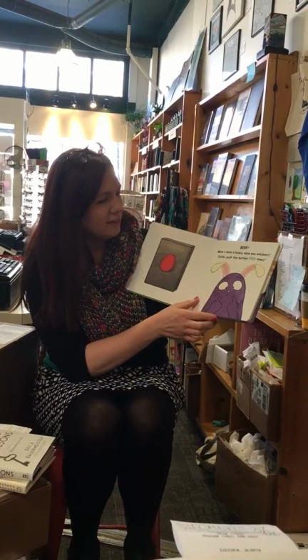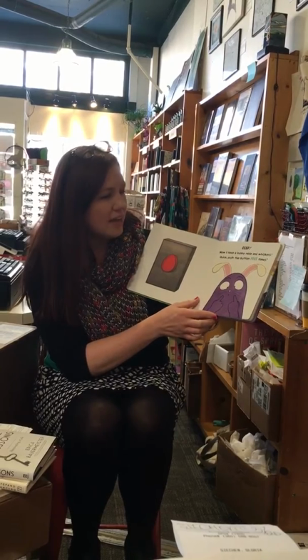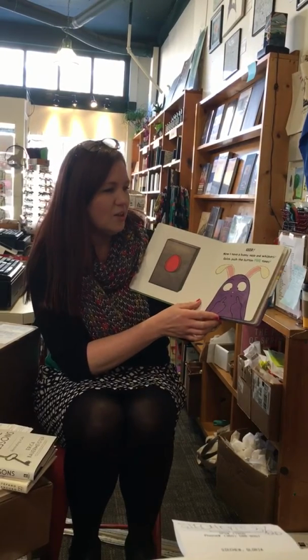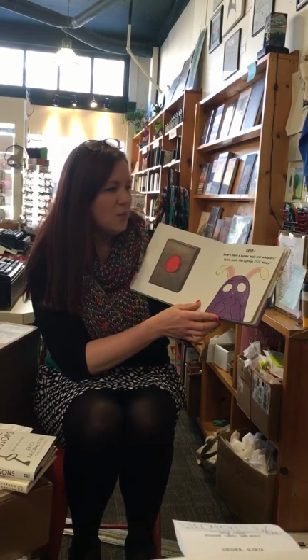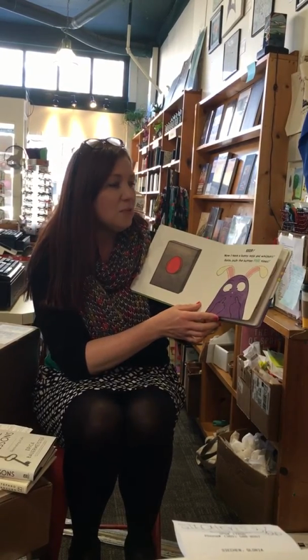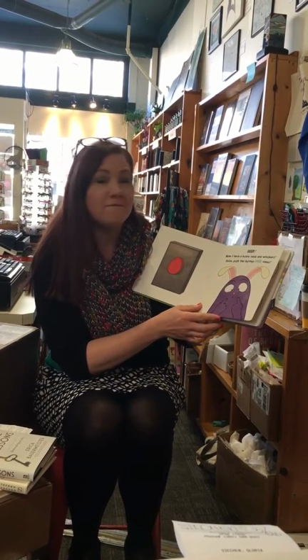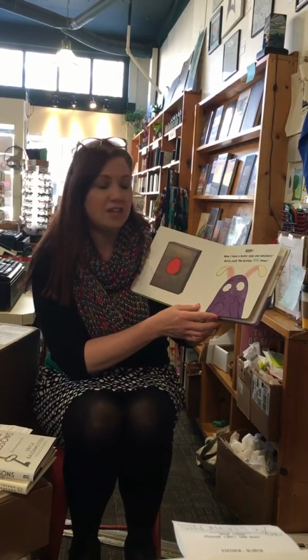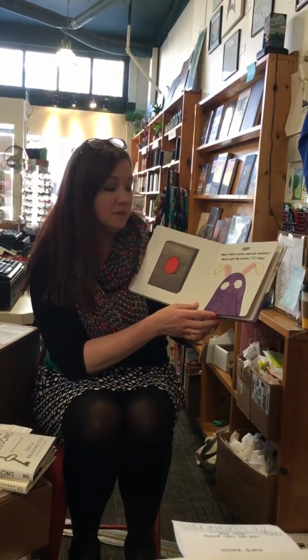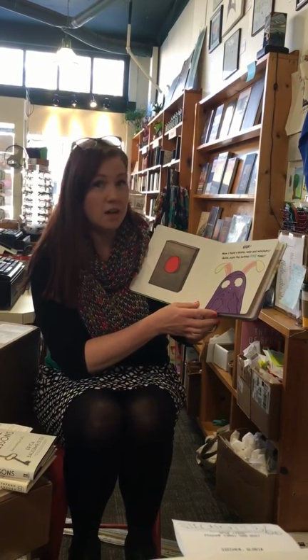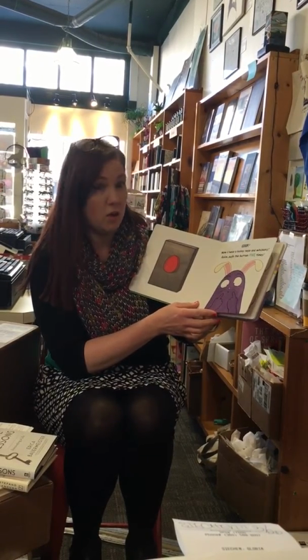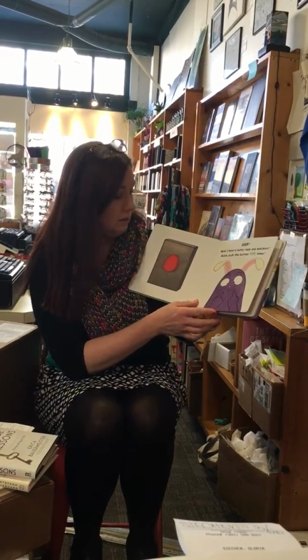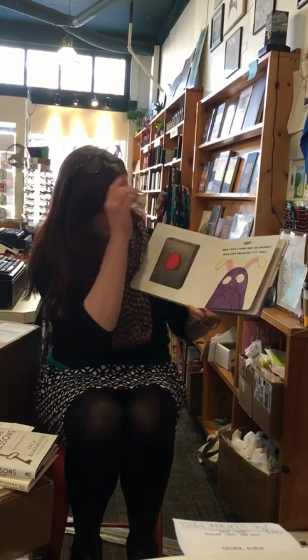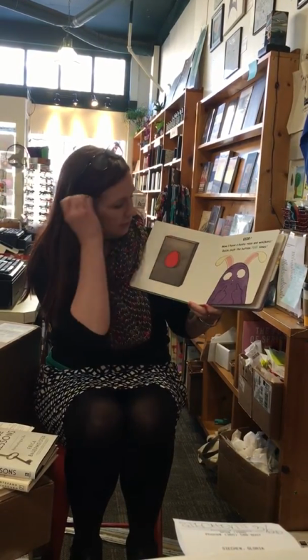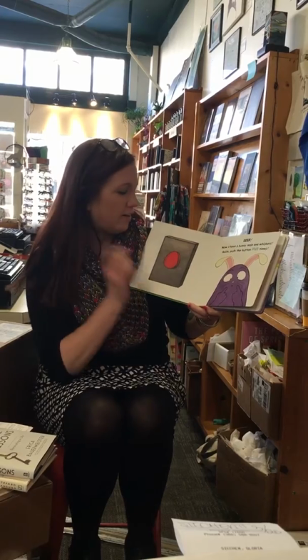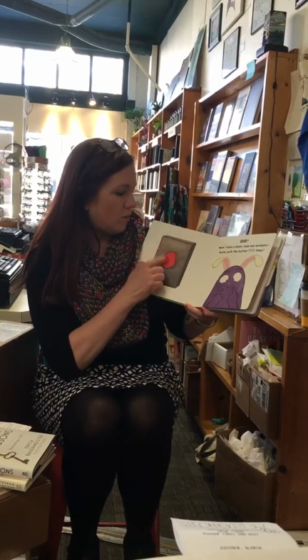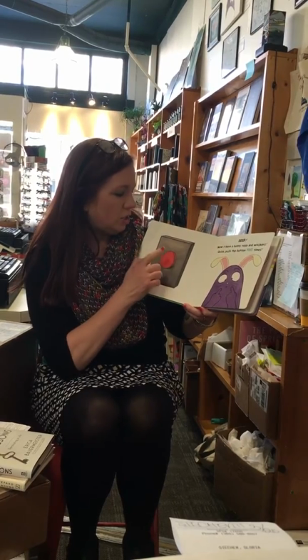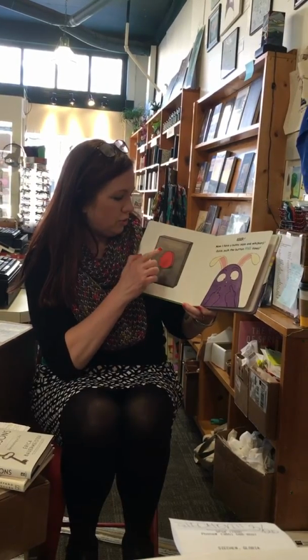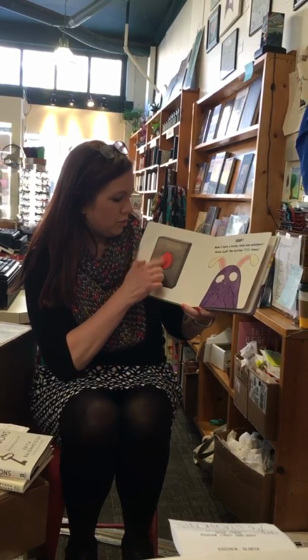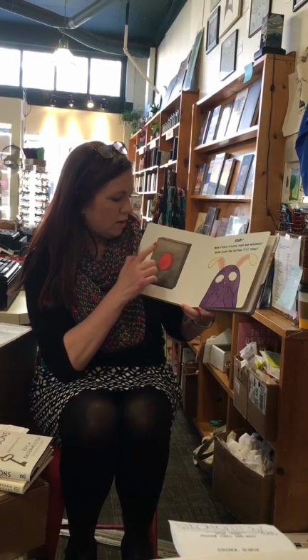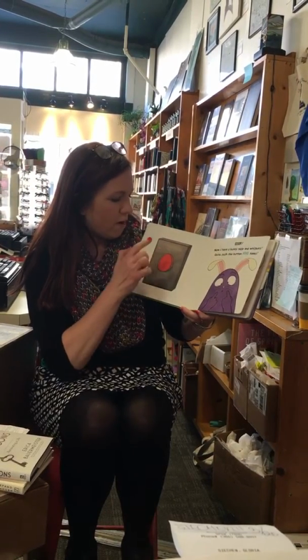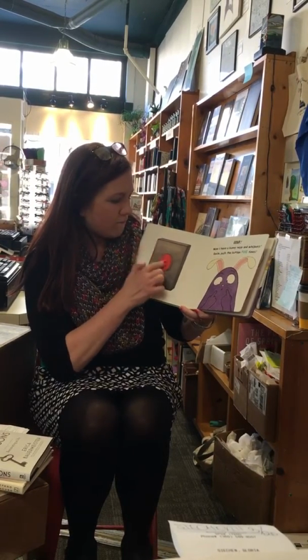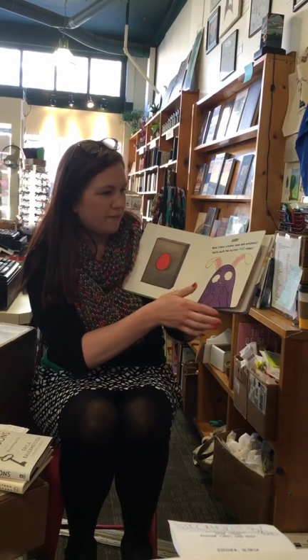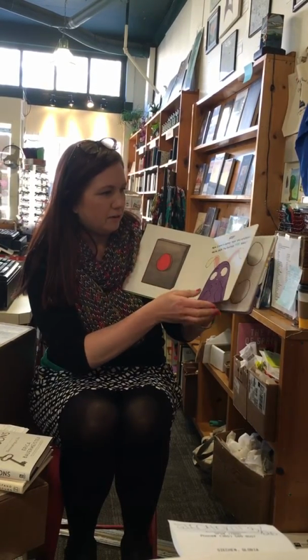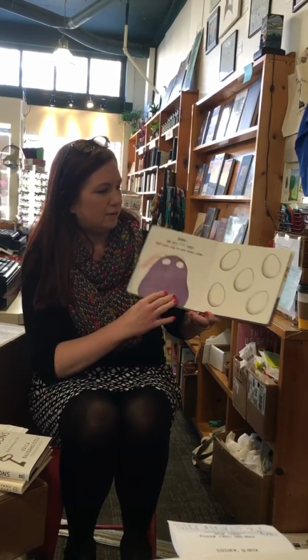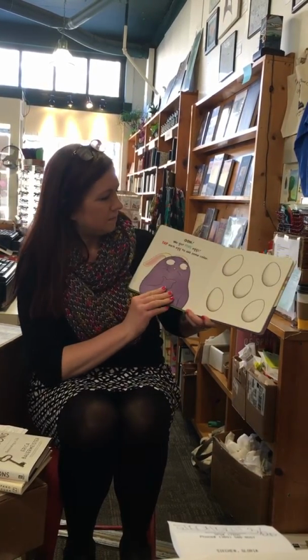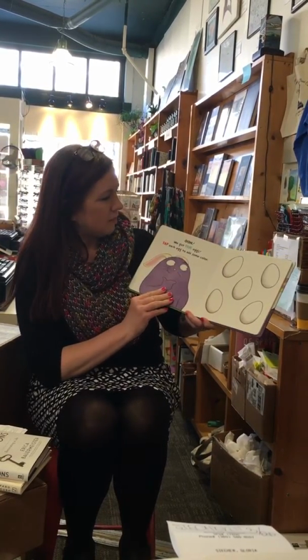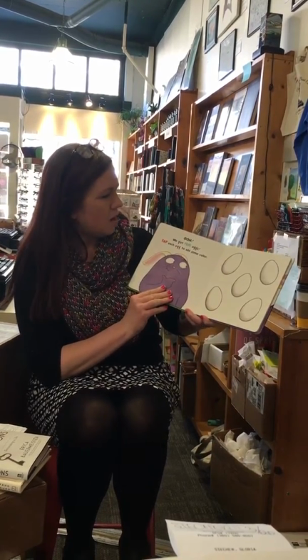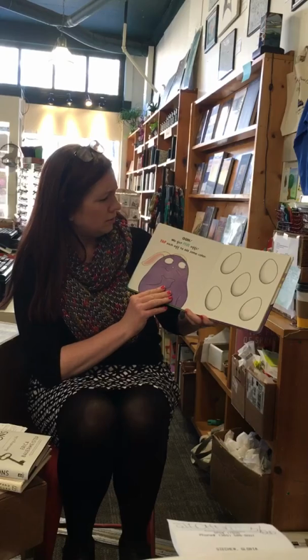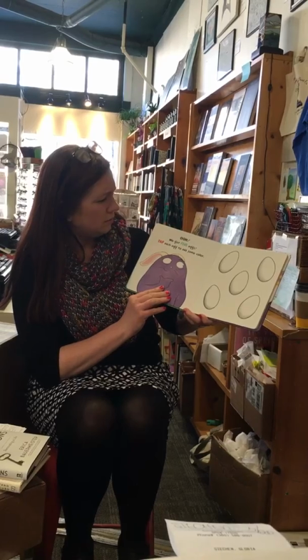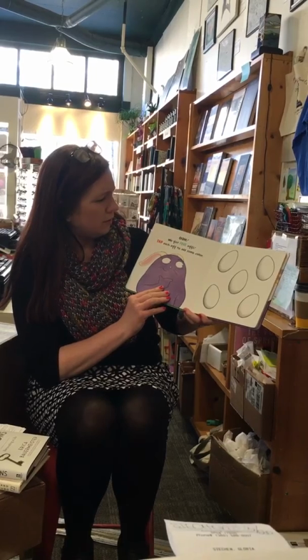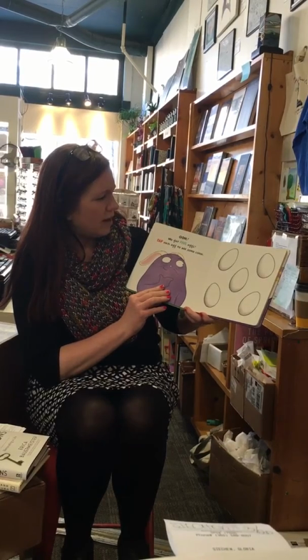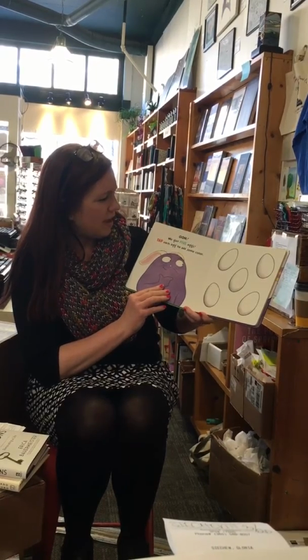Quick, push the button five times. This is not going to go well. Ready? One, two, three, four, five. We got five eggs!